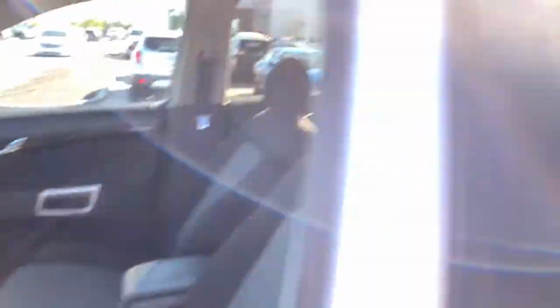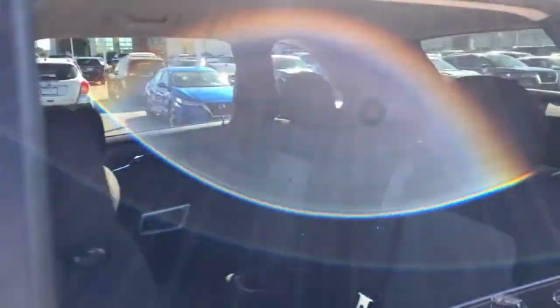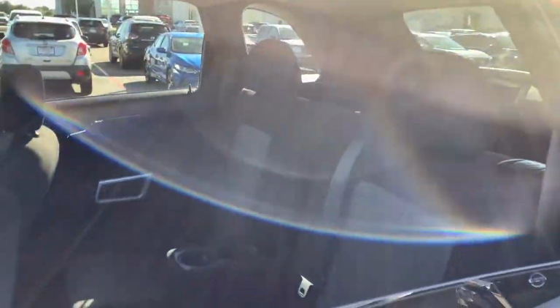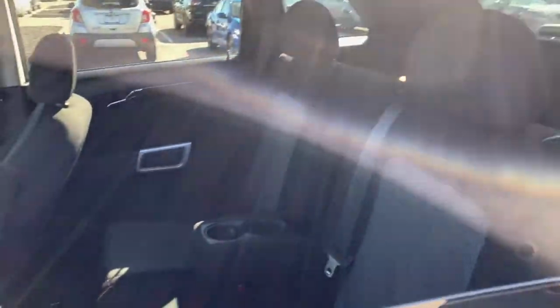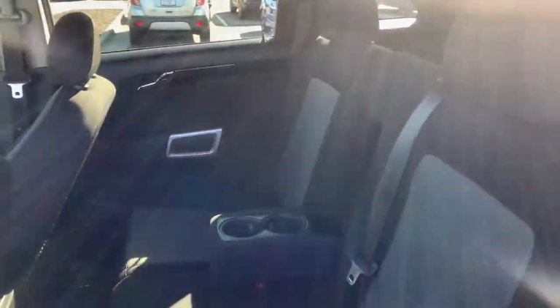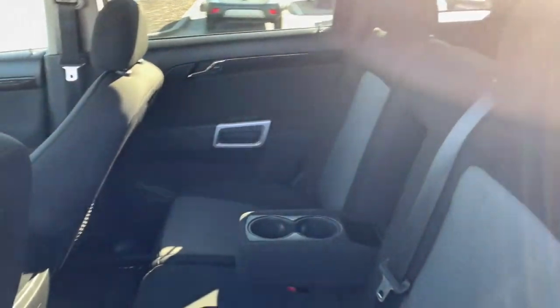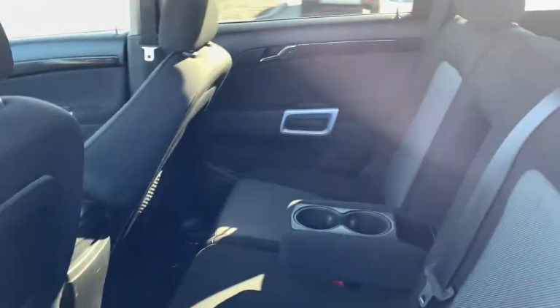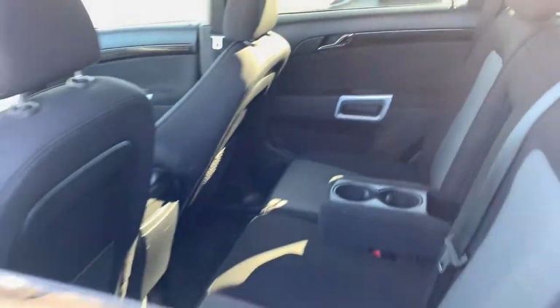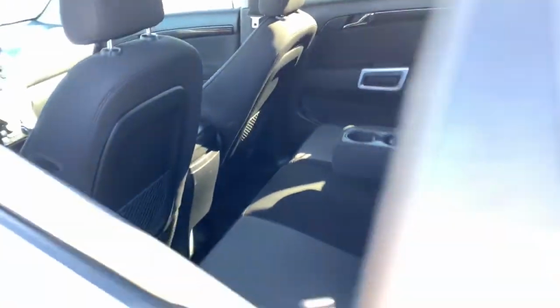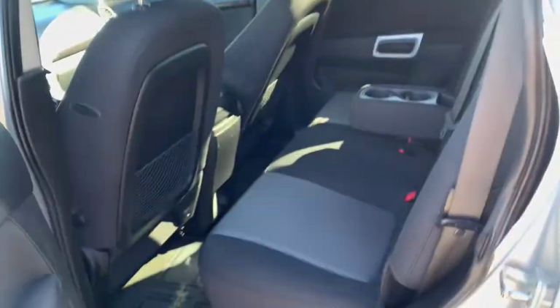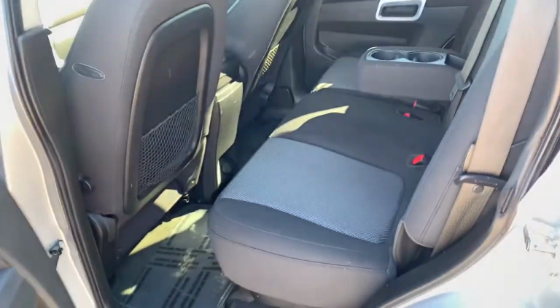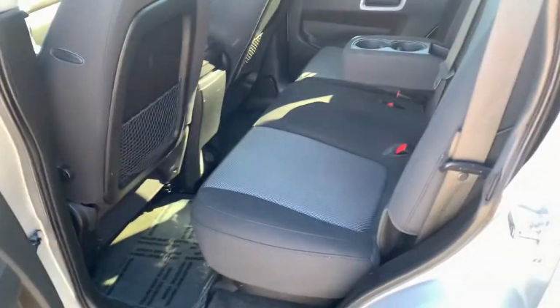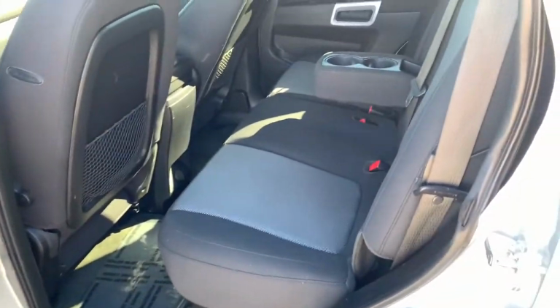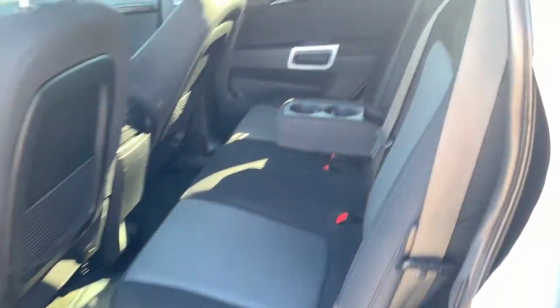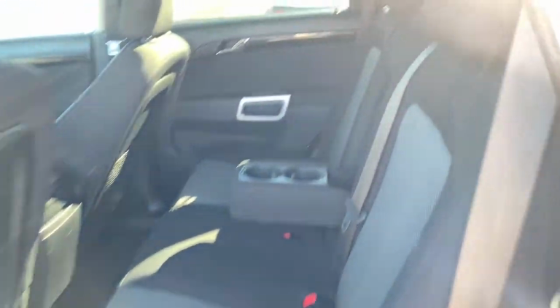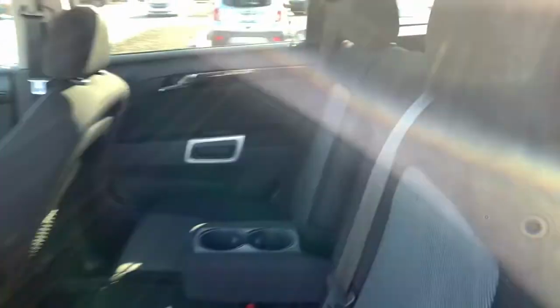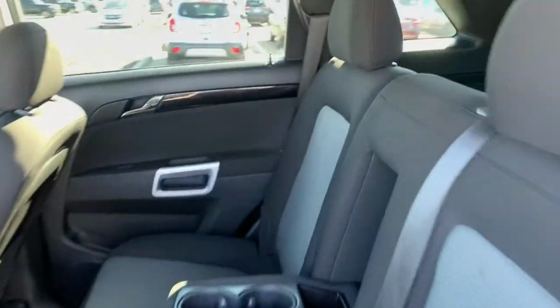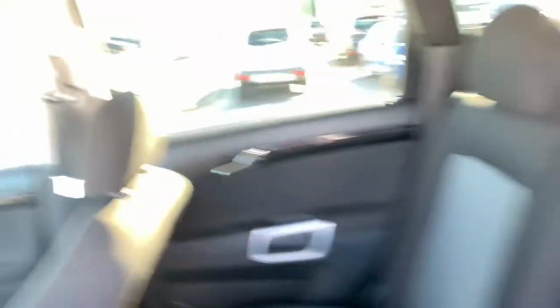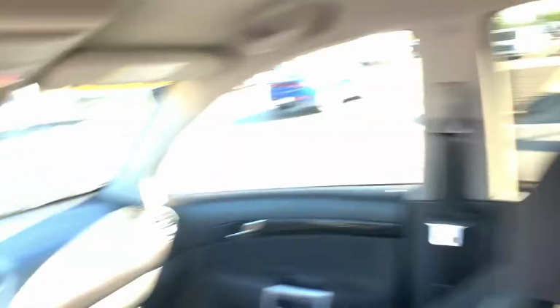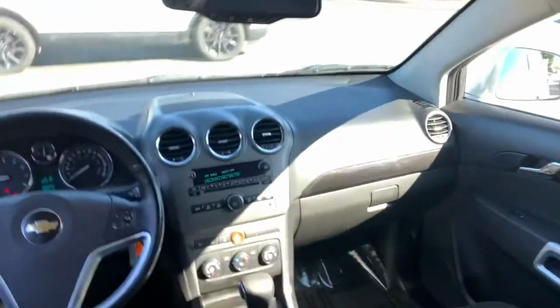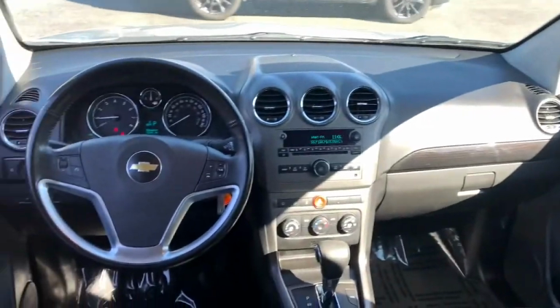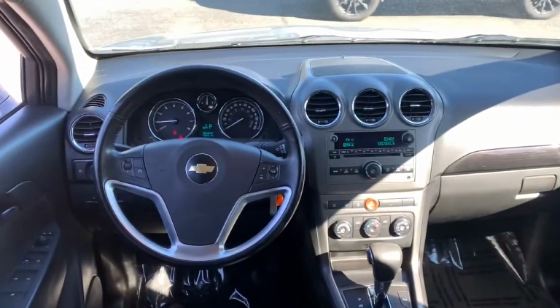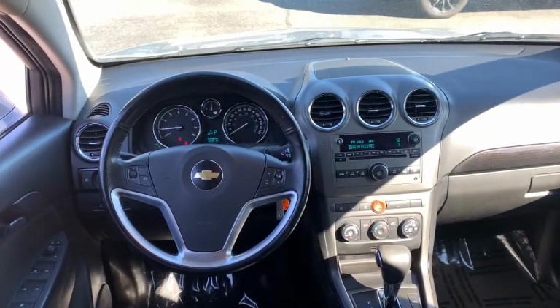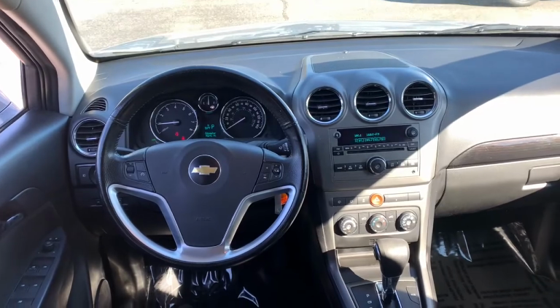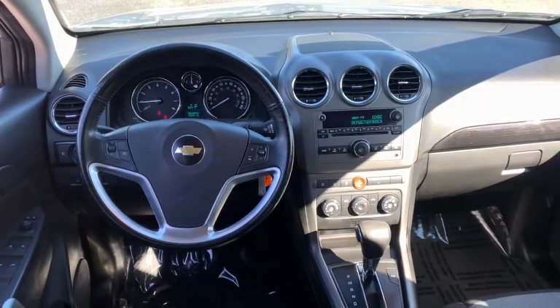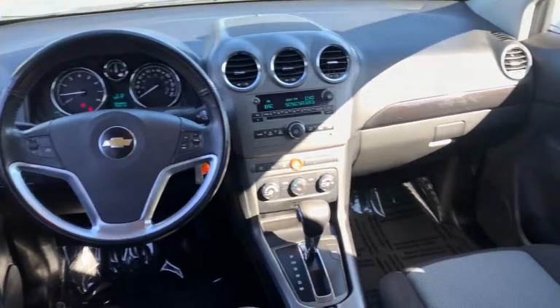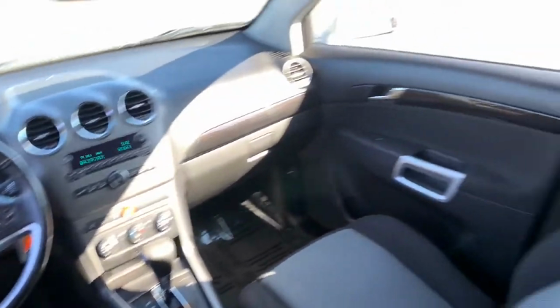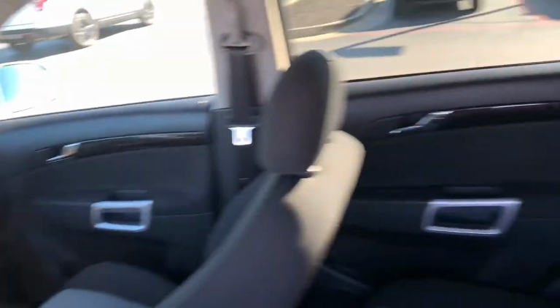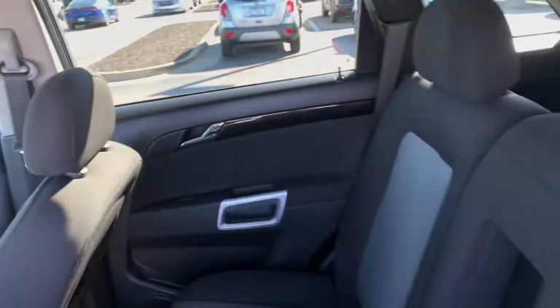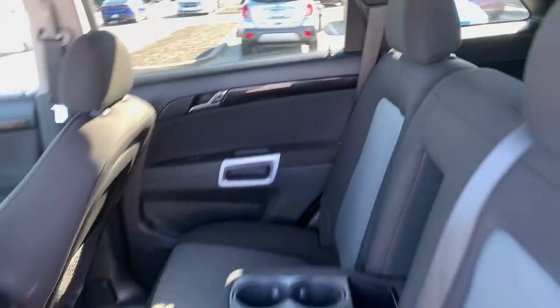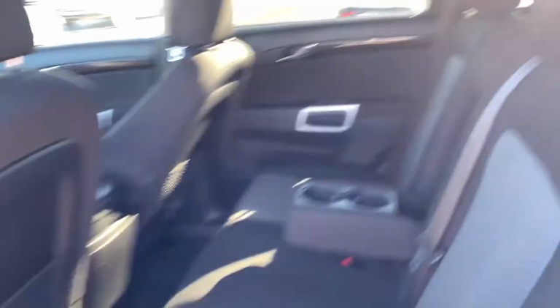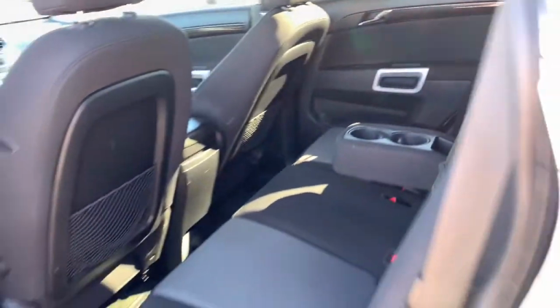Take advantage of the comfort and convenience this Captiva Sport has to offer. Come in for a fun and easy test drive — our team will make it the best part of your day.